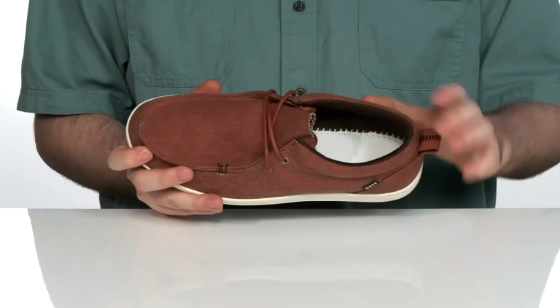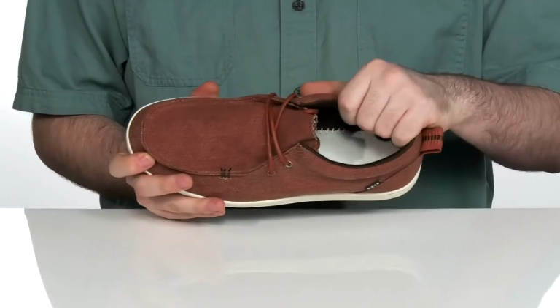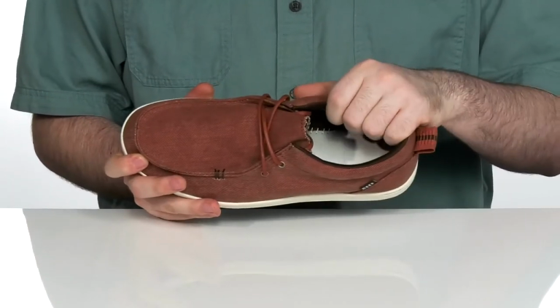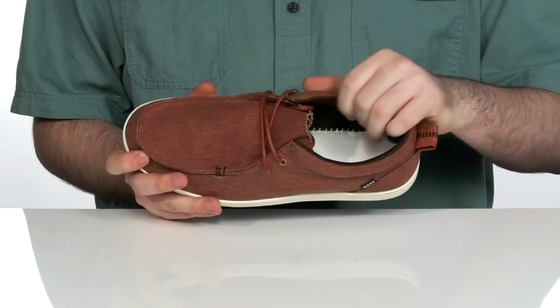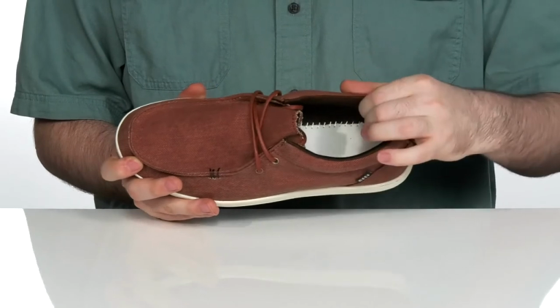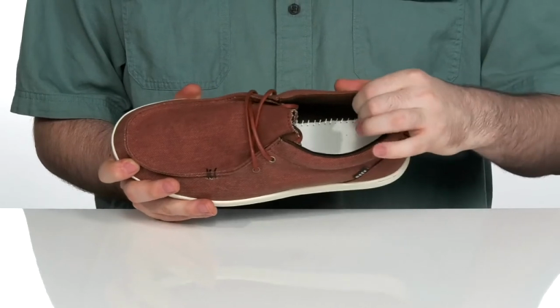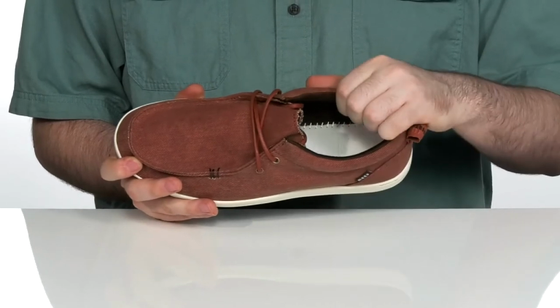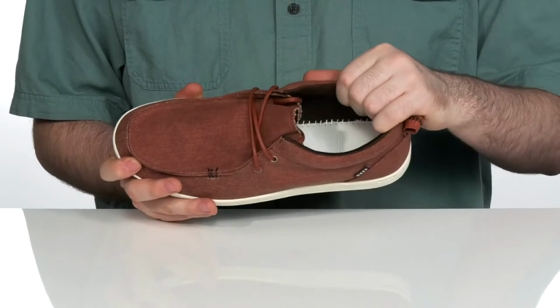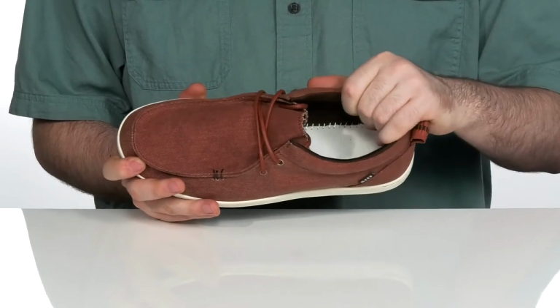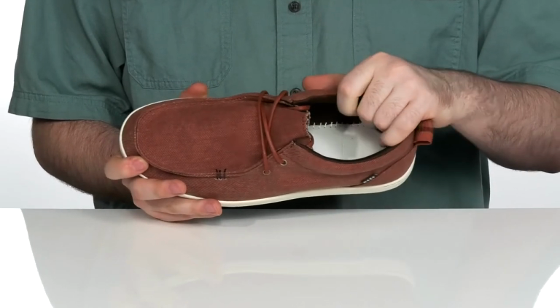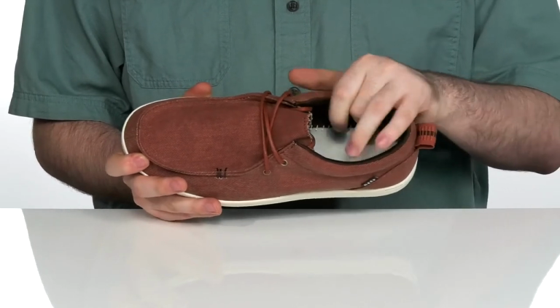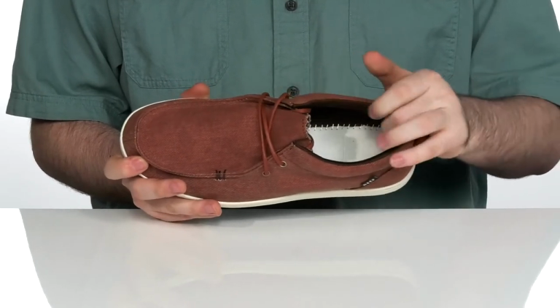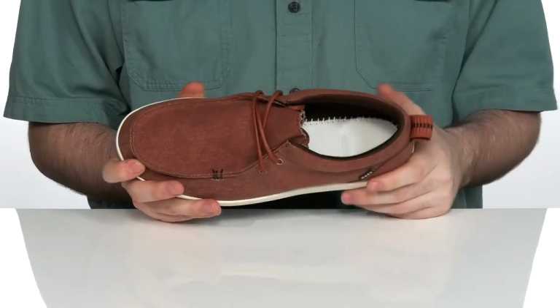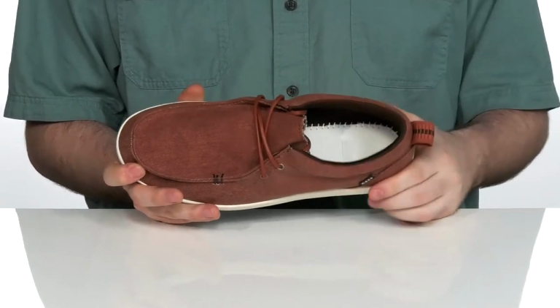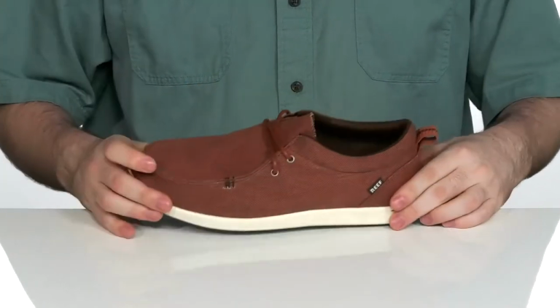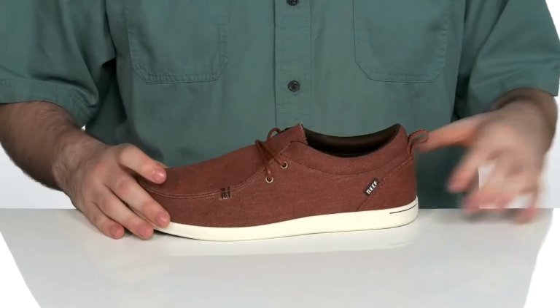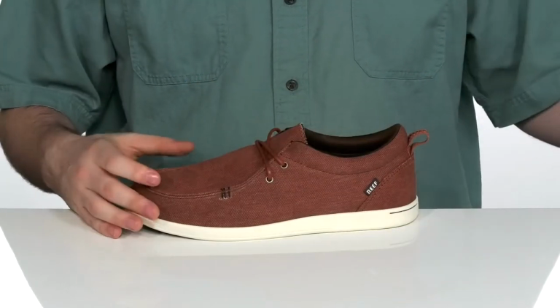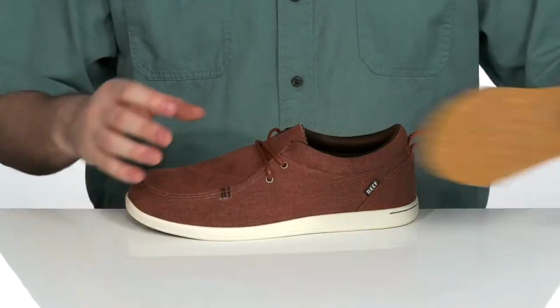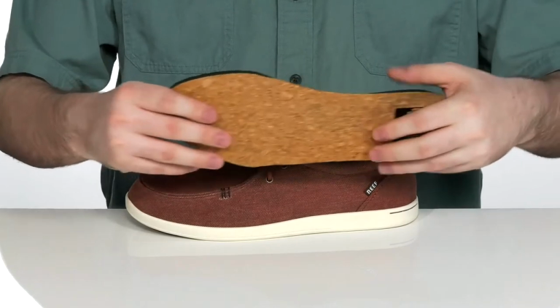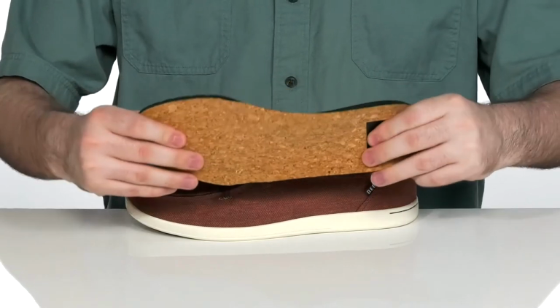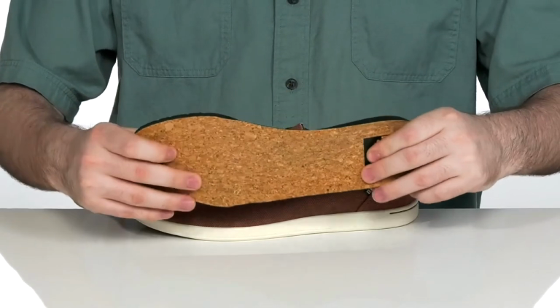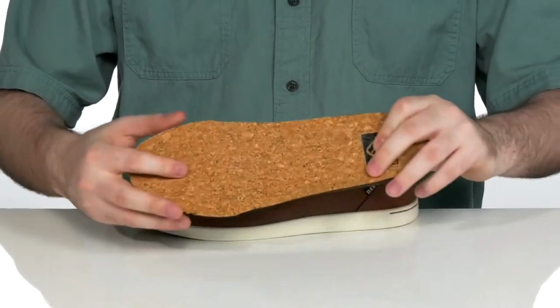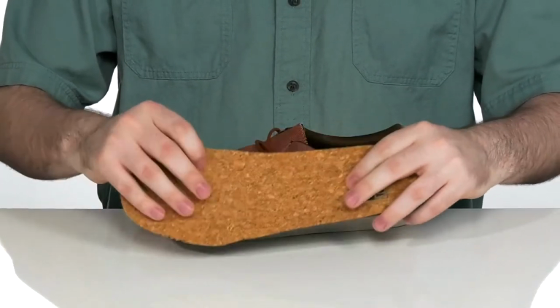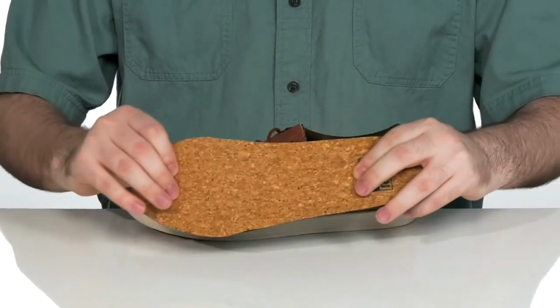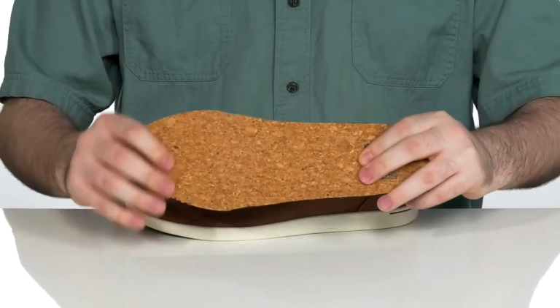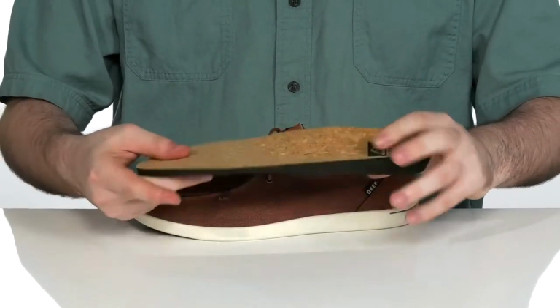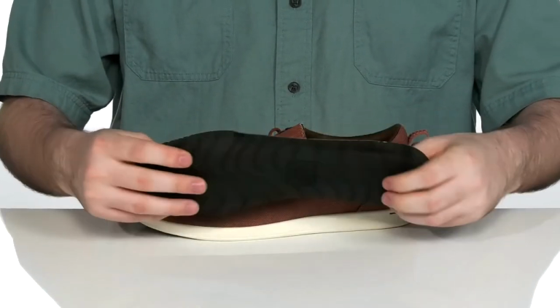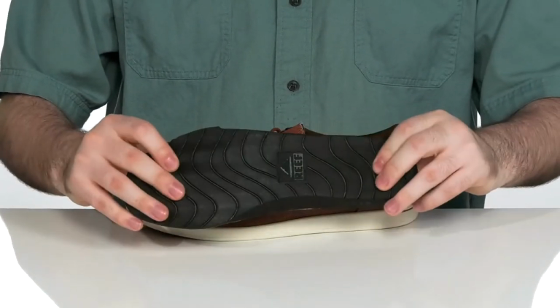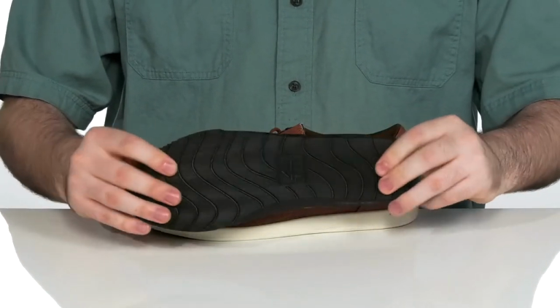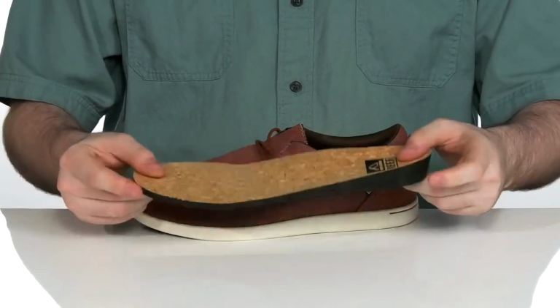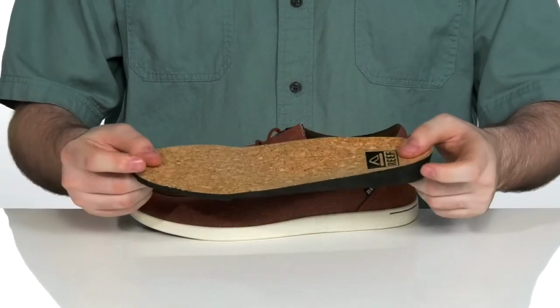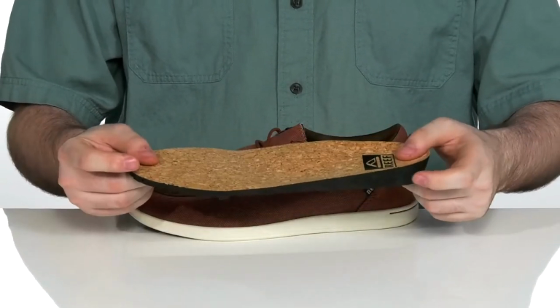The inside lining is padded textile to give you extra support in the back while keeping it breathable. It also comes with a removable foam footbed that has a cork upper for durability with plenty of squish for comfort.